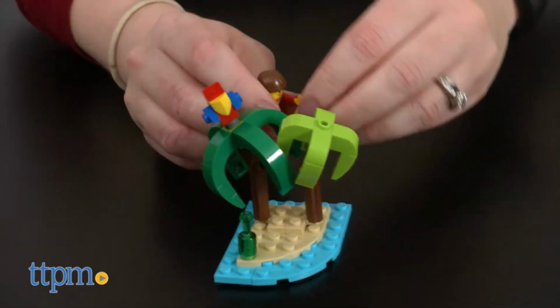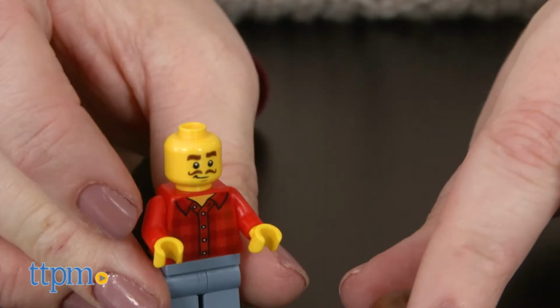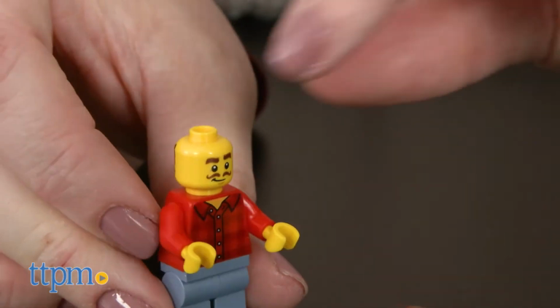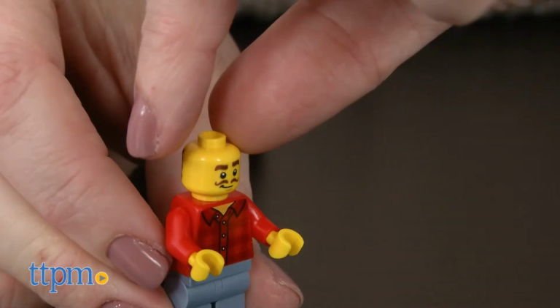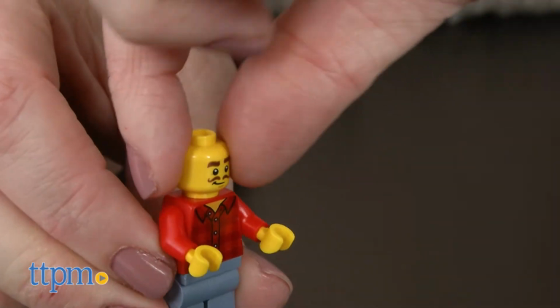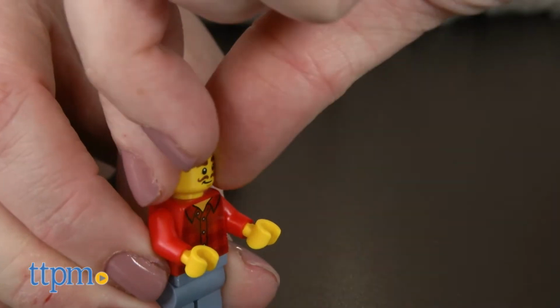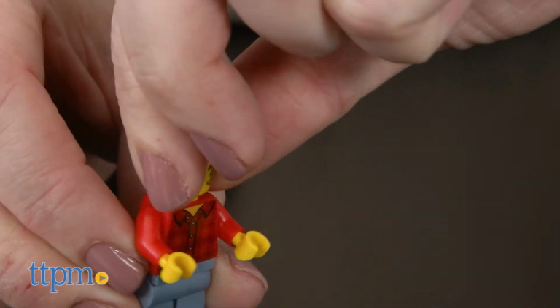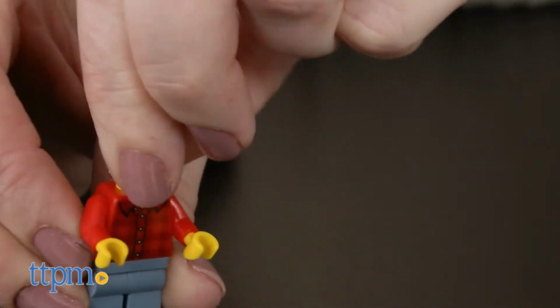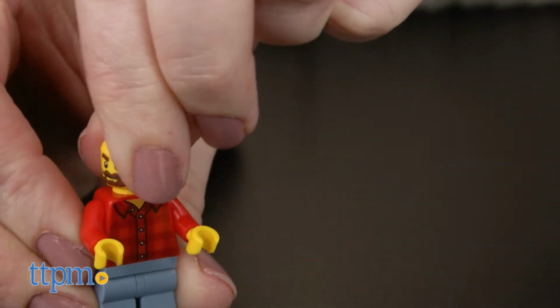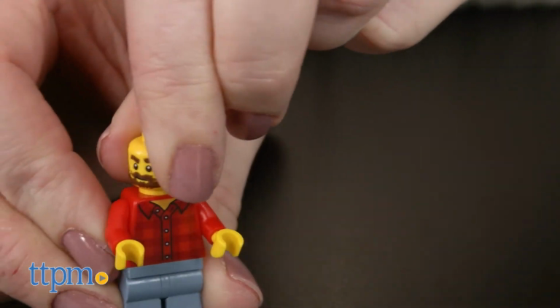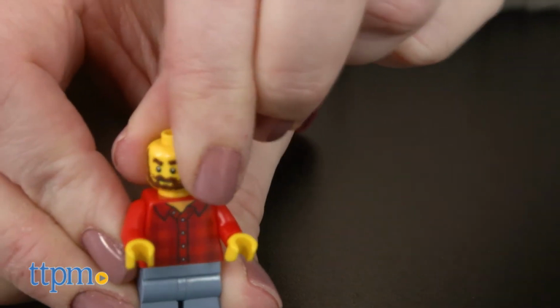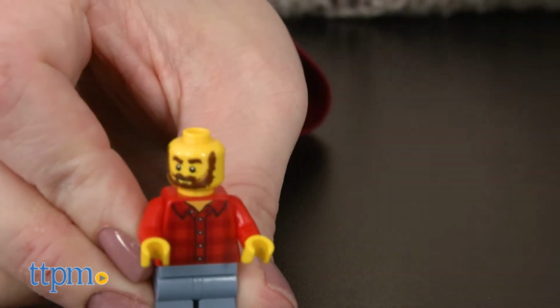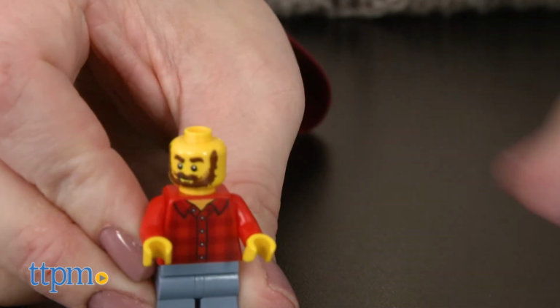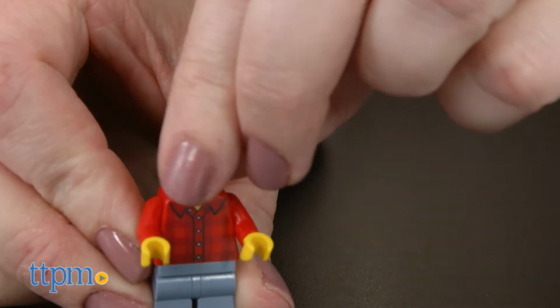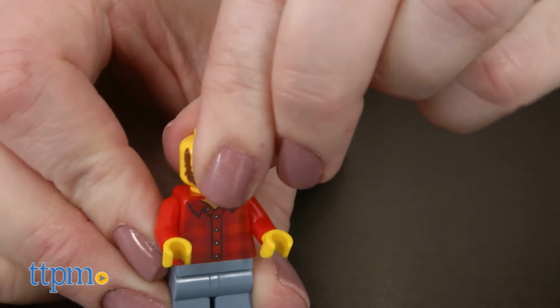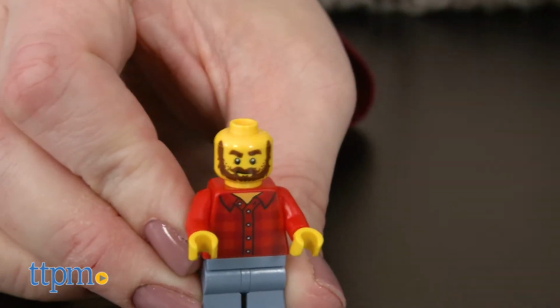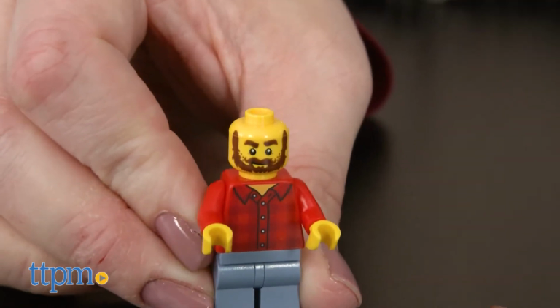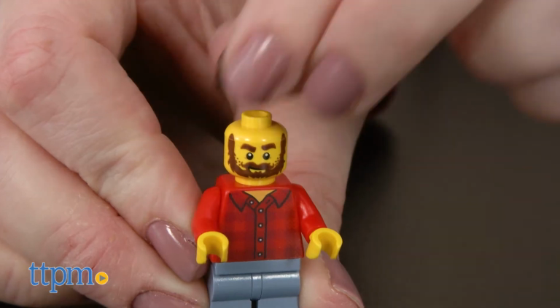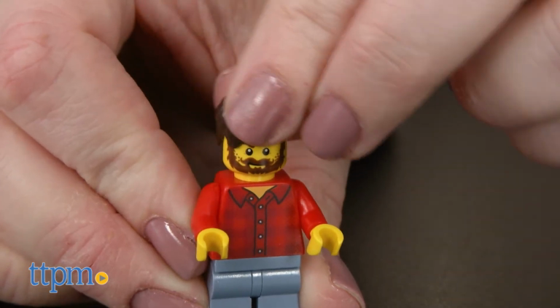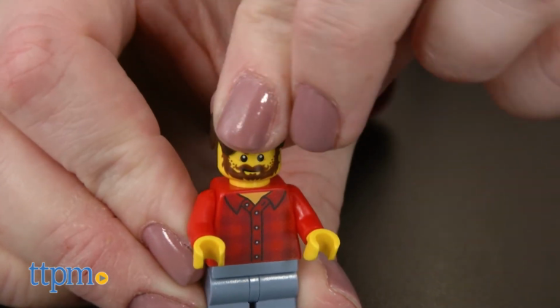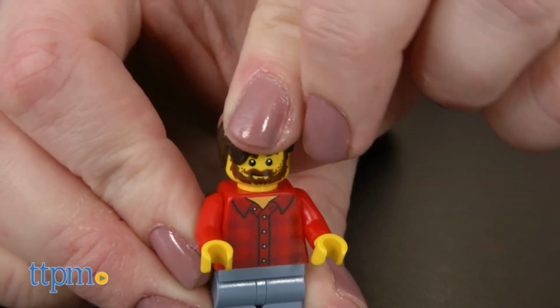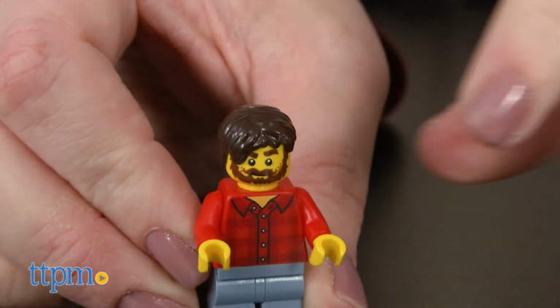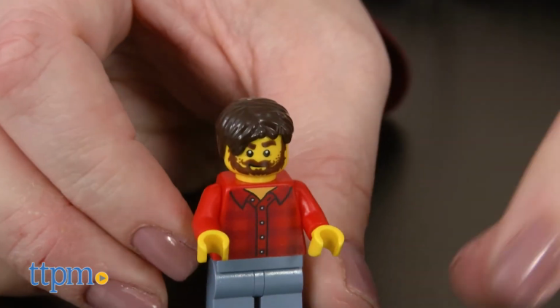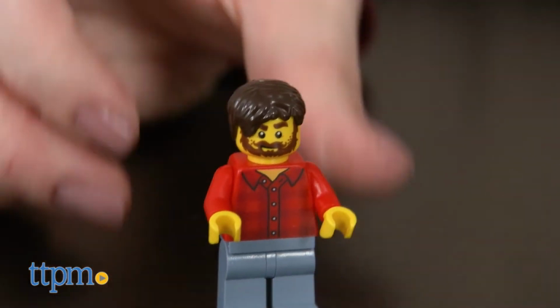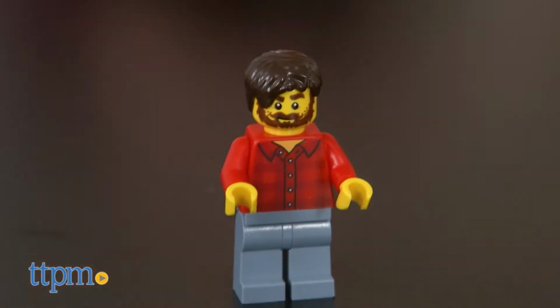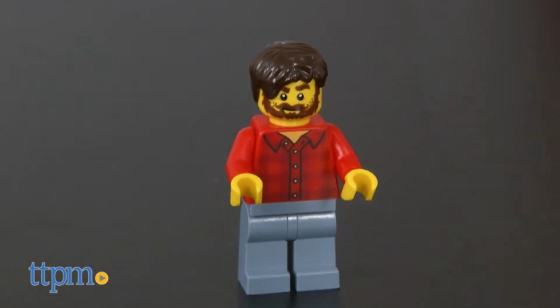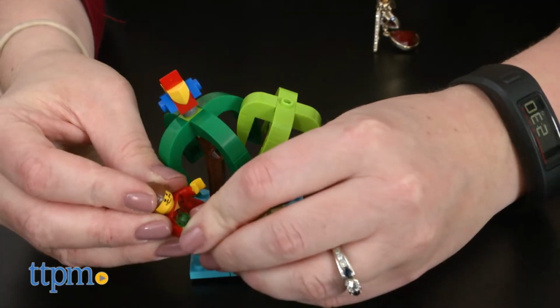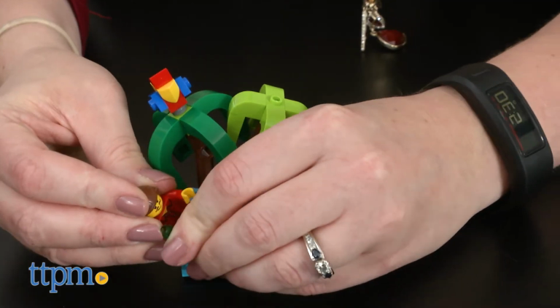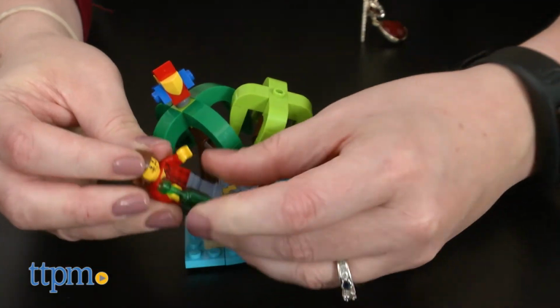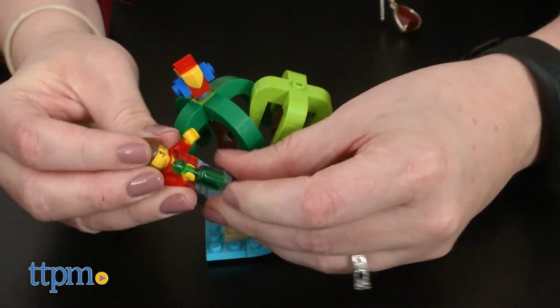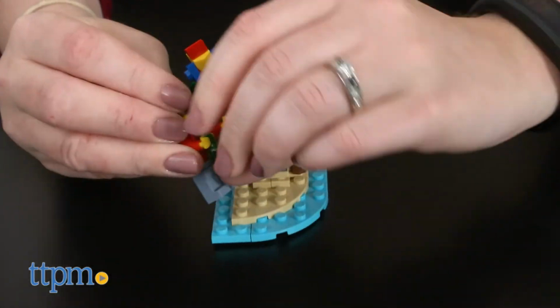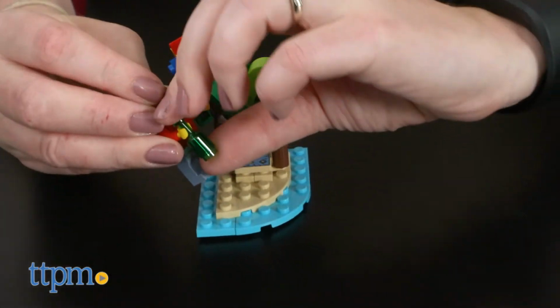The set includes a minifigure that has a clean-shaven appearance on one side, but turn the minifigure's head to reveal a scraggly beard. He even has a pilot's hat for when he's flying the plane.